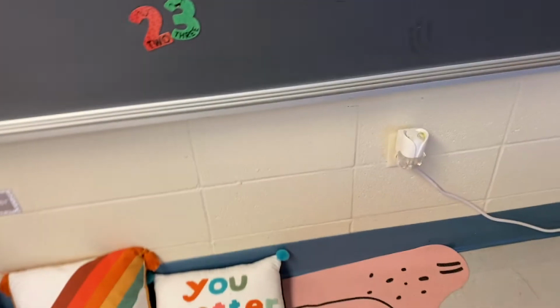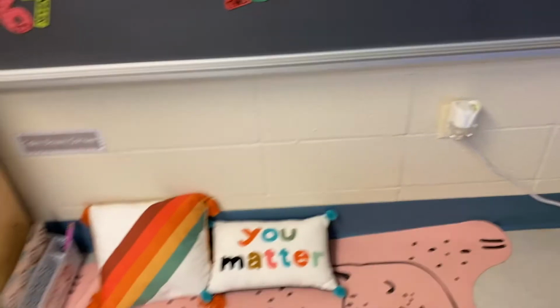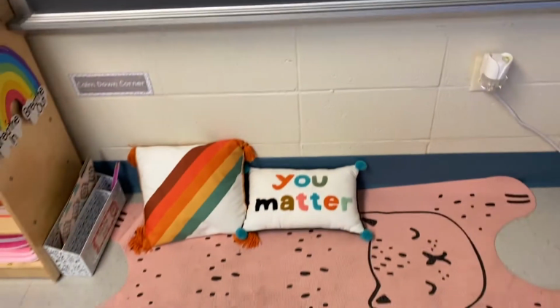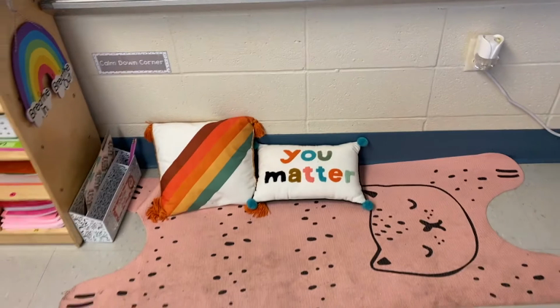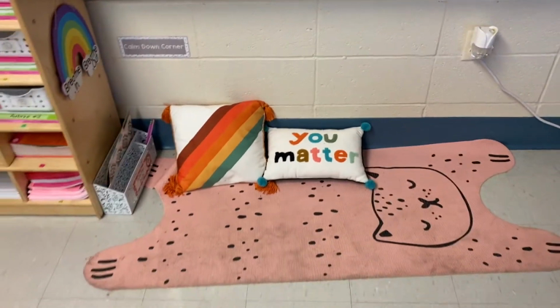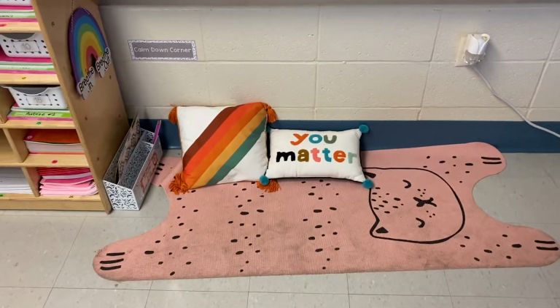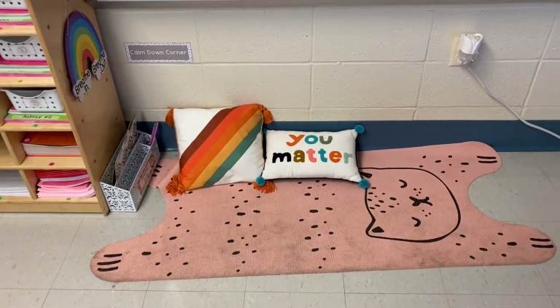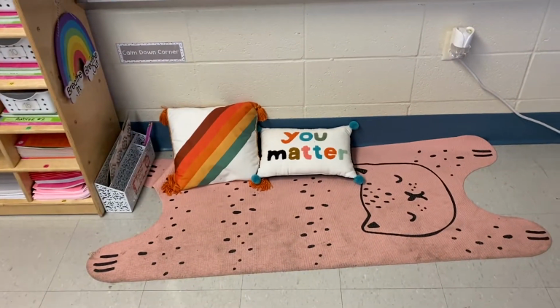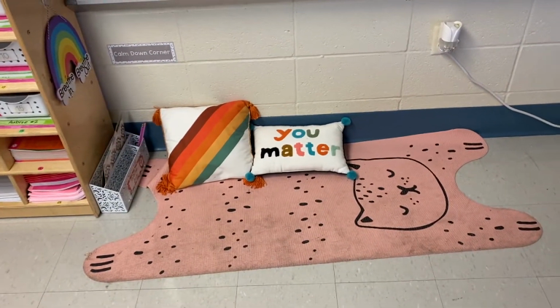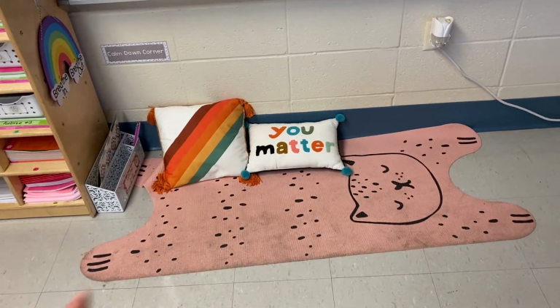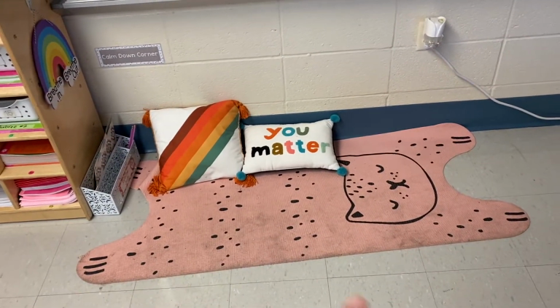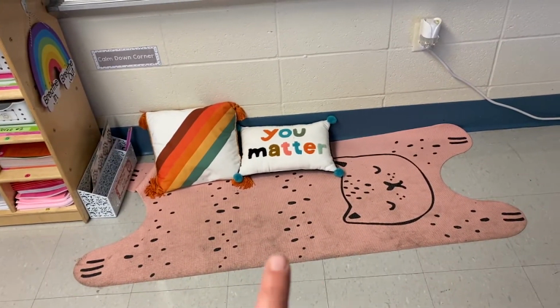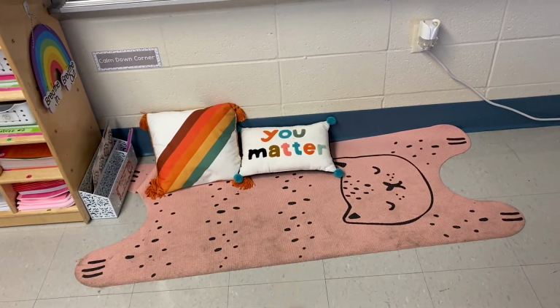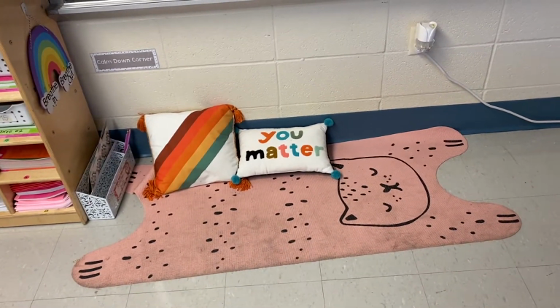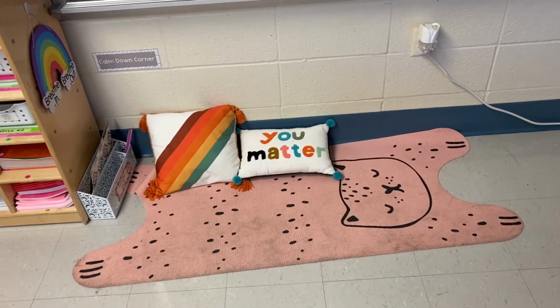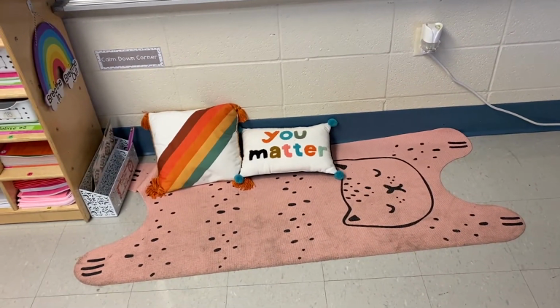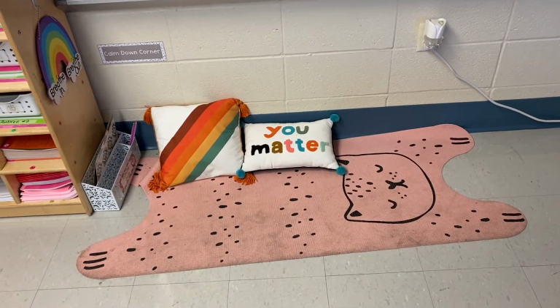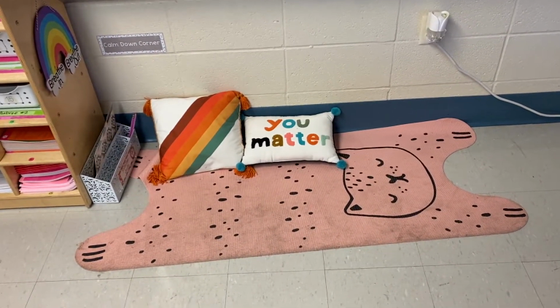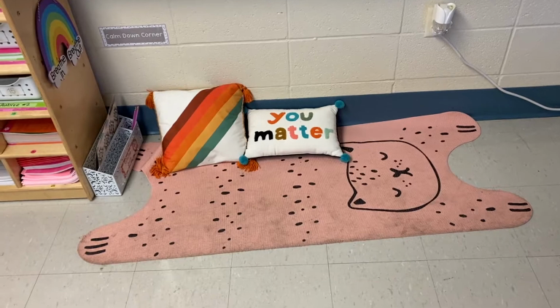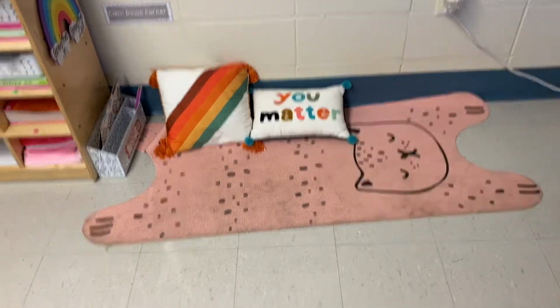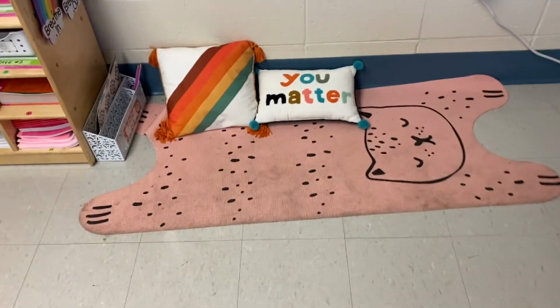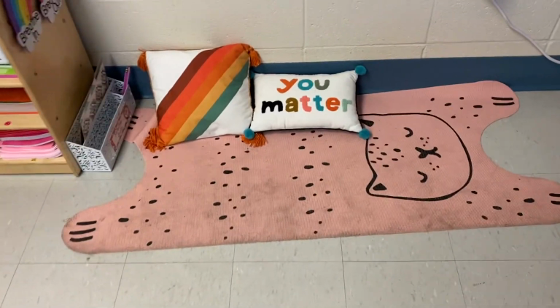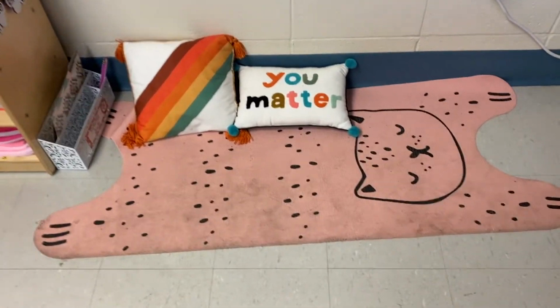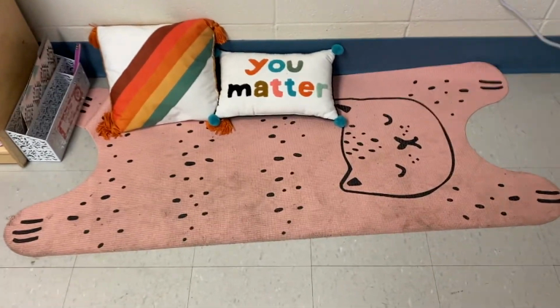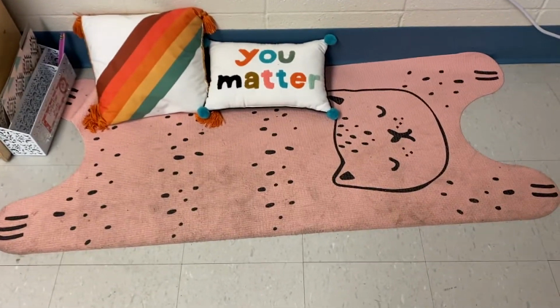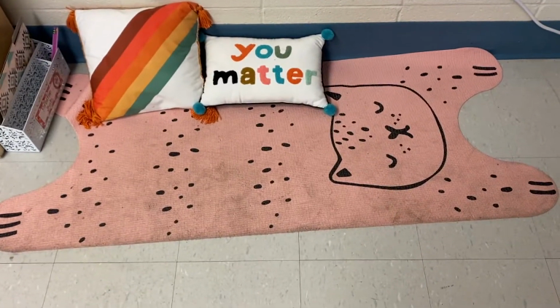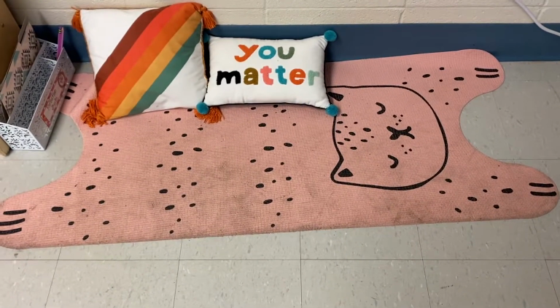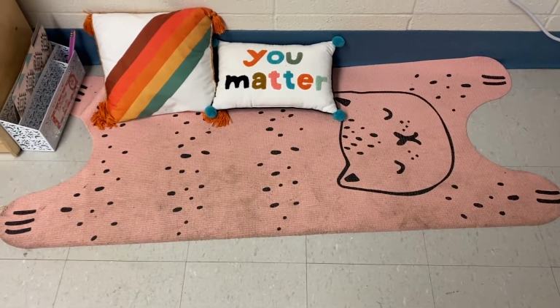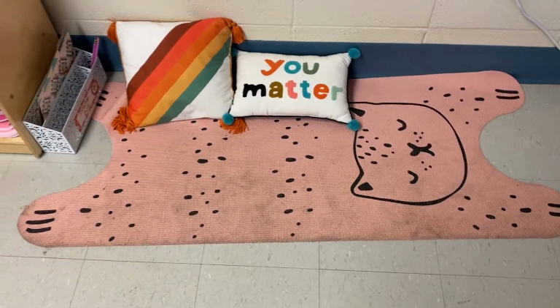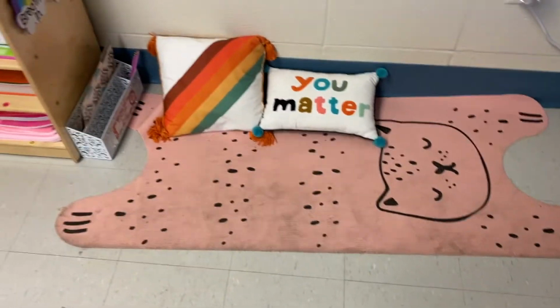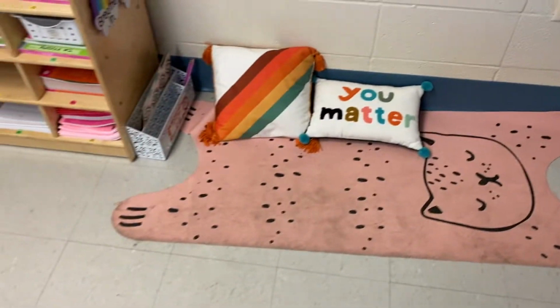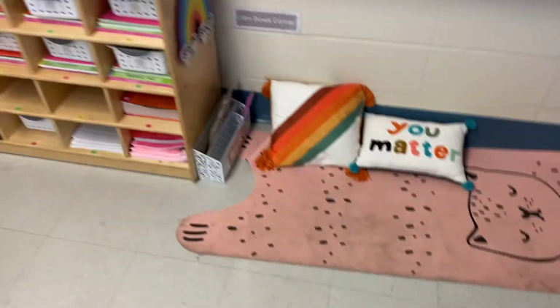Right here underneath that is our little calm down corner. Y'all, this yoga mat has been beat to heck — it is nasty. But, you know, it is what it is.